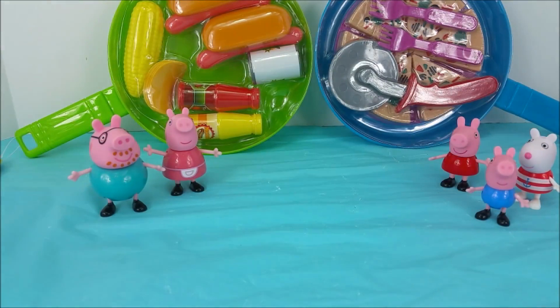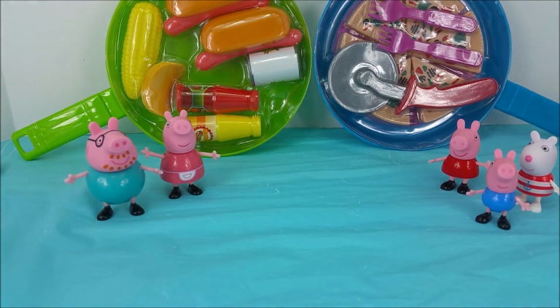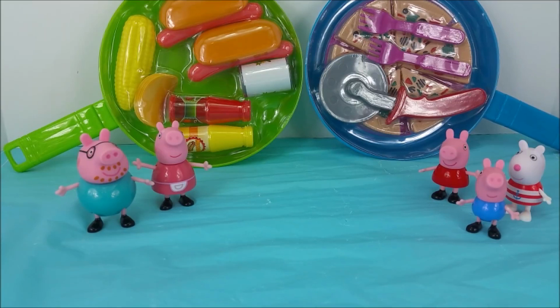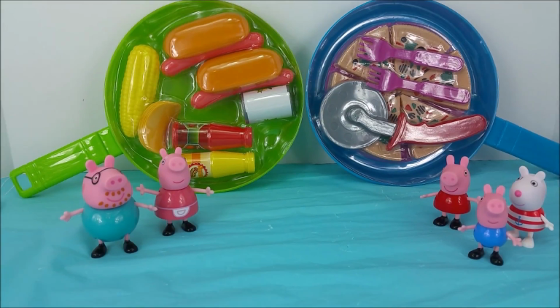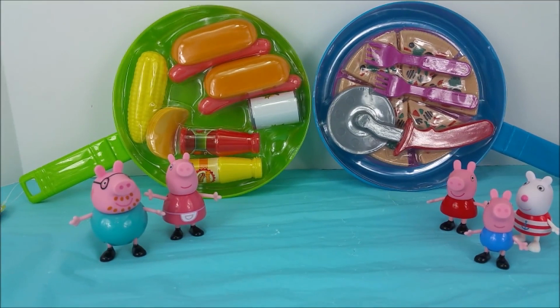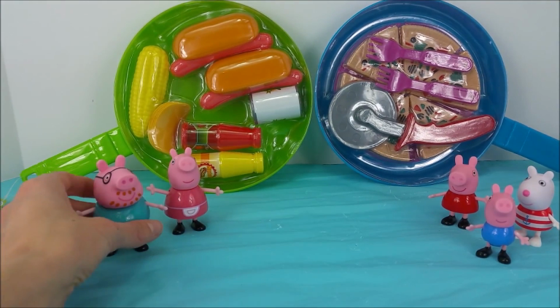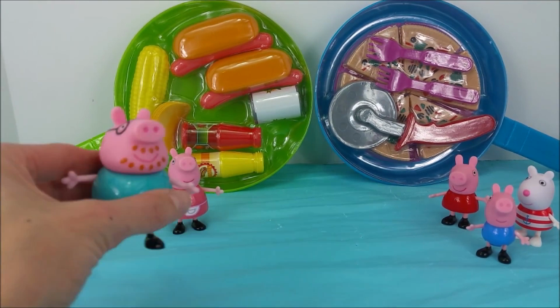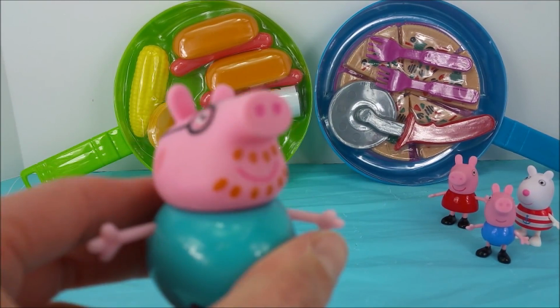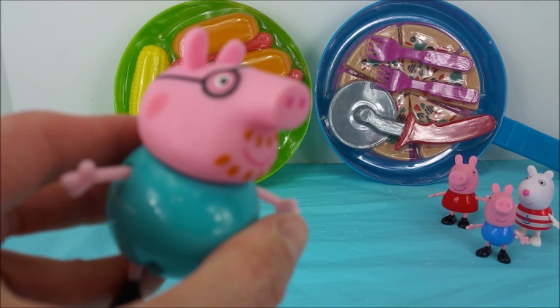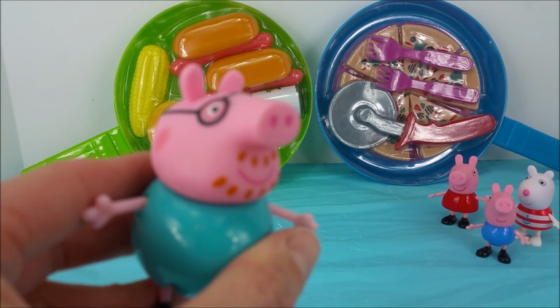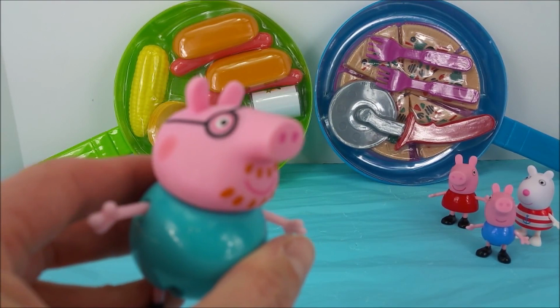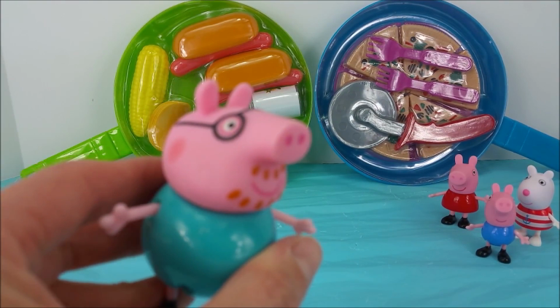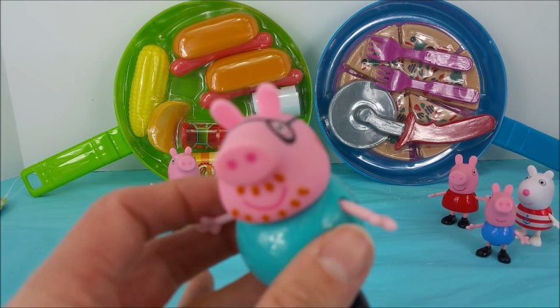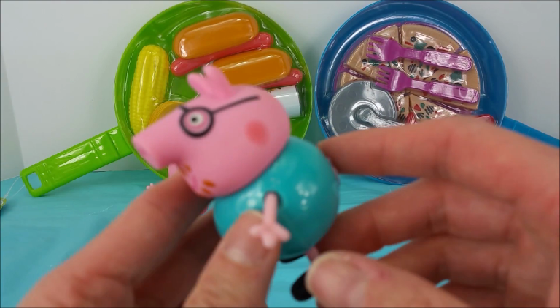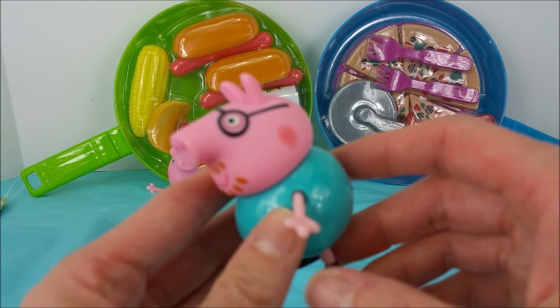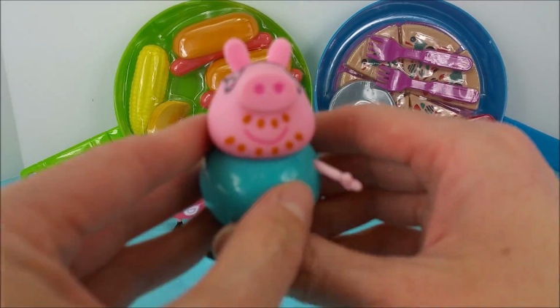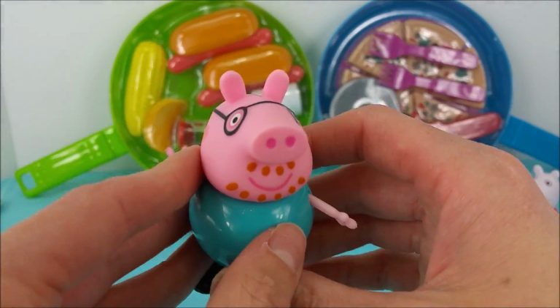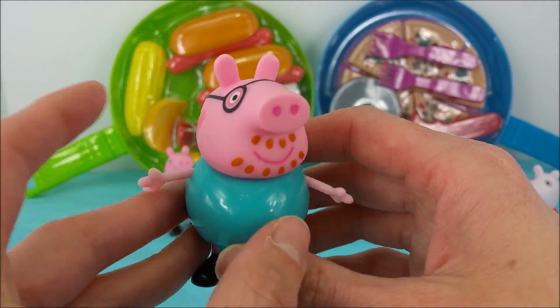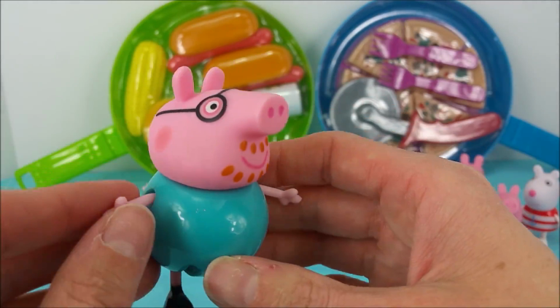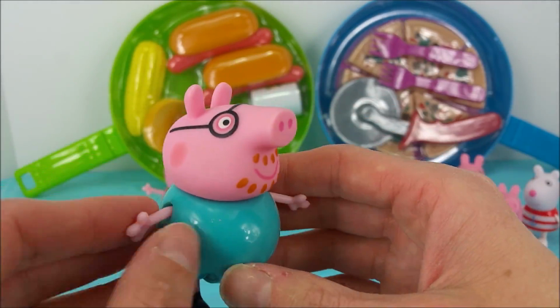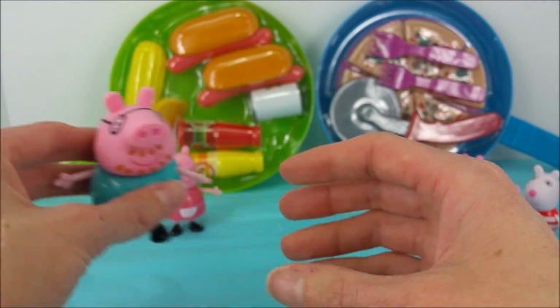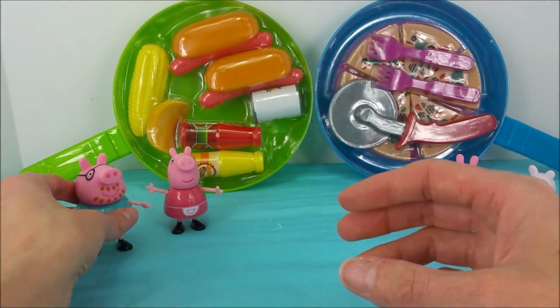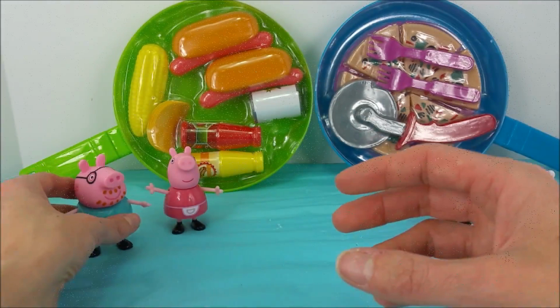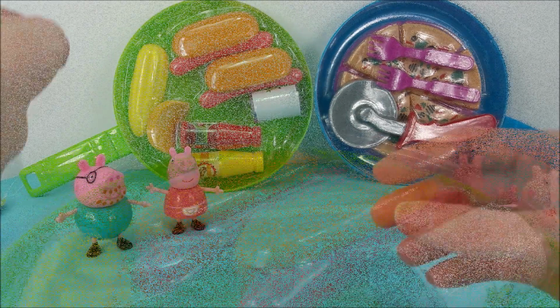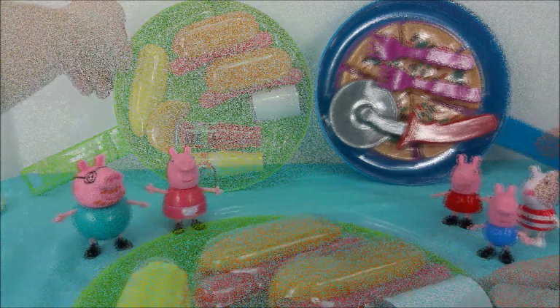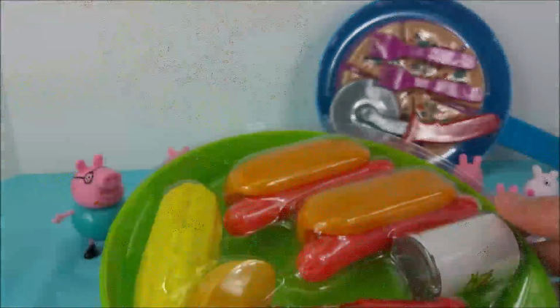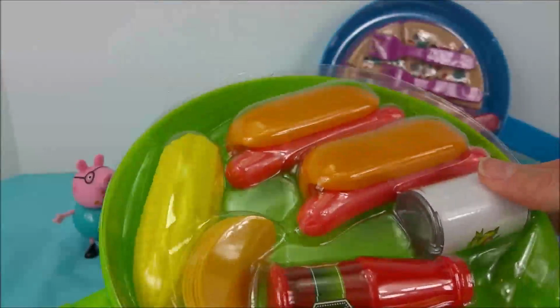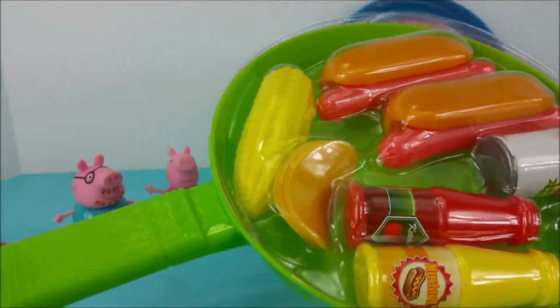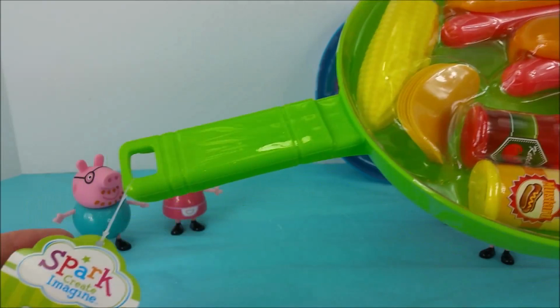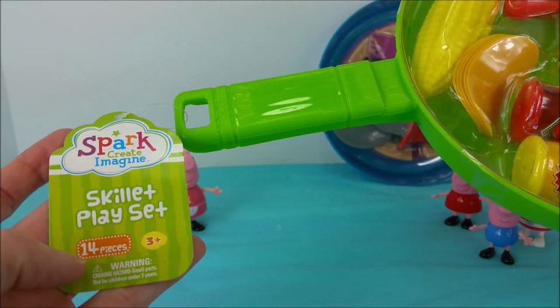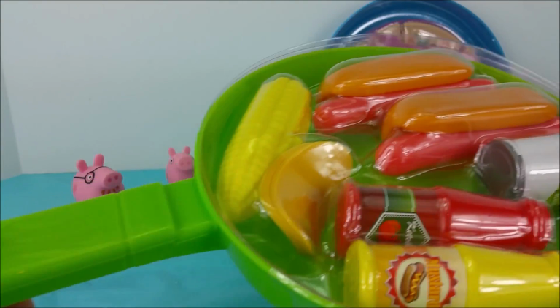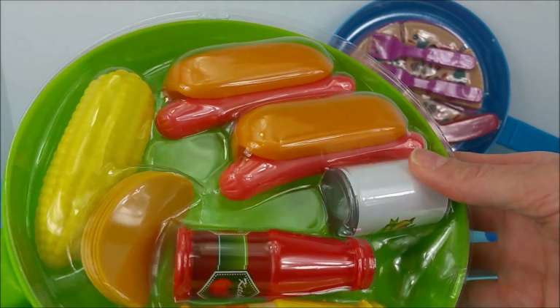There are just two left. Daddy Pig, which skillet would you like to do? Let's do green. All right, green skillet coming right up. Here's the green skillet.